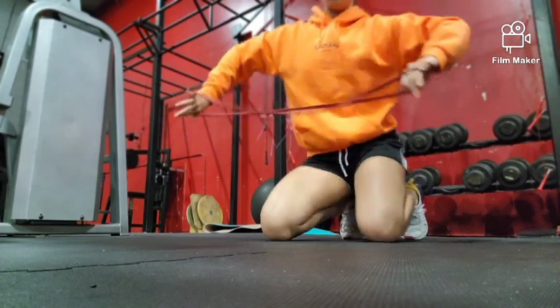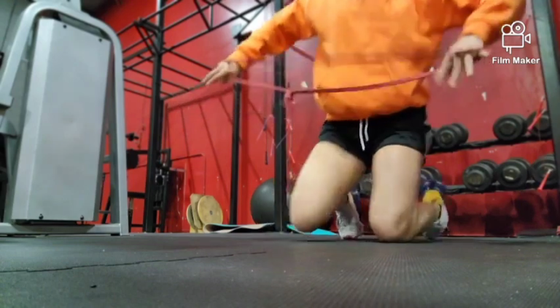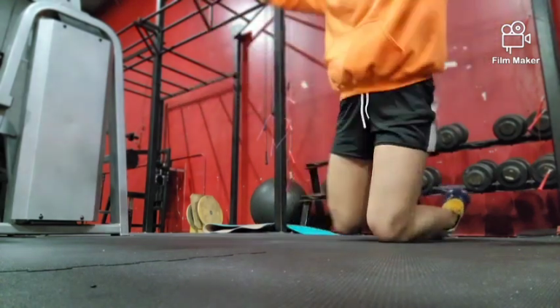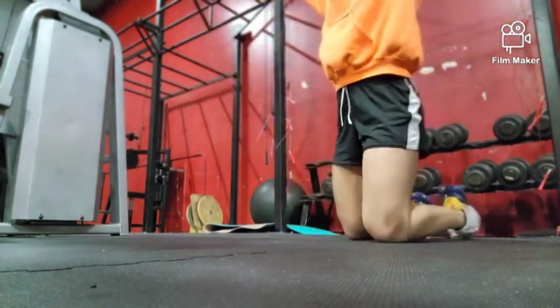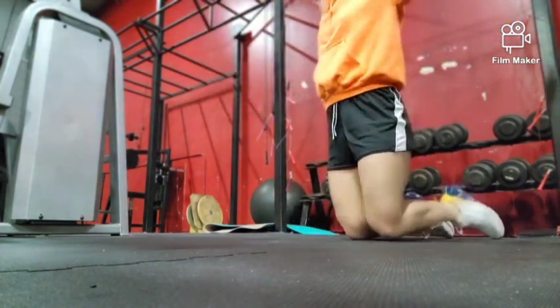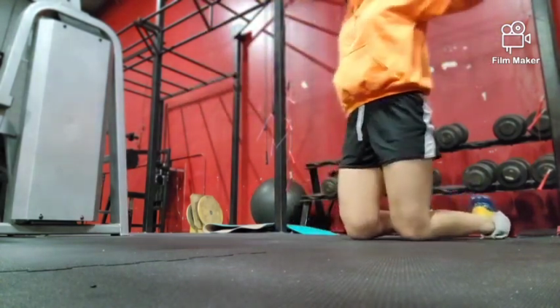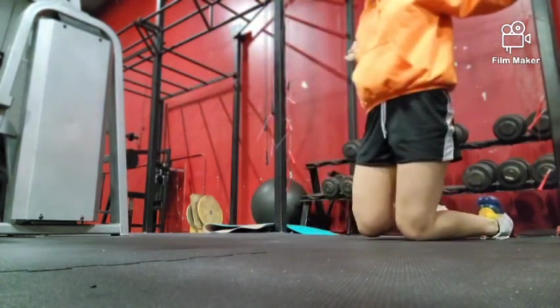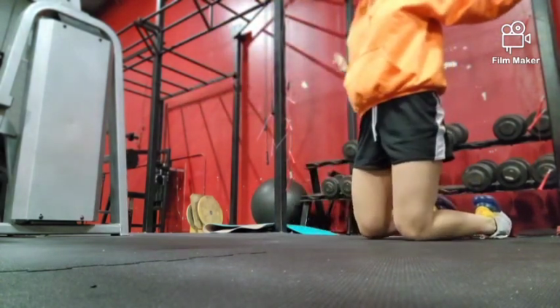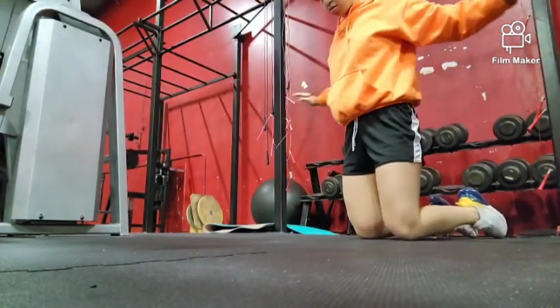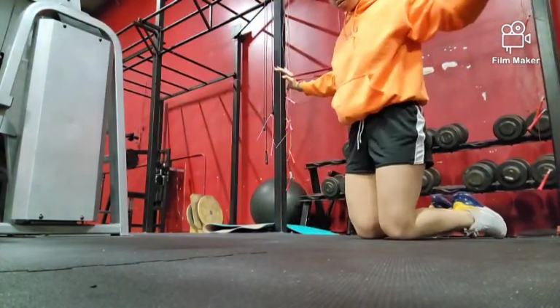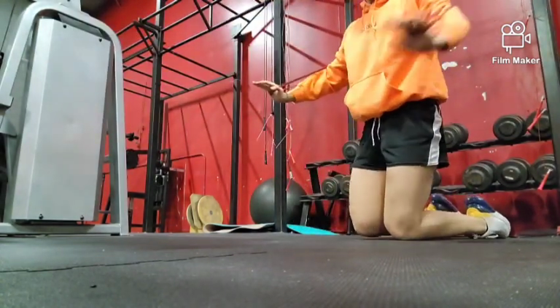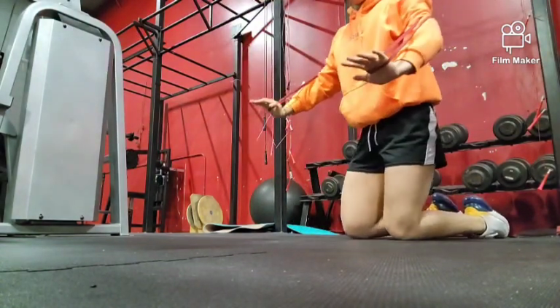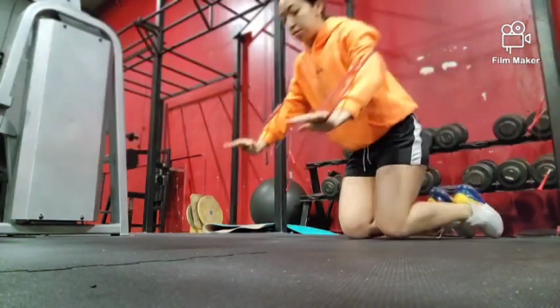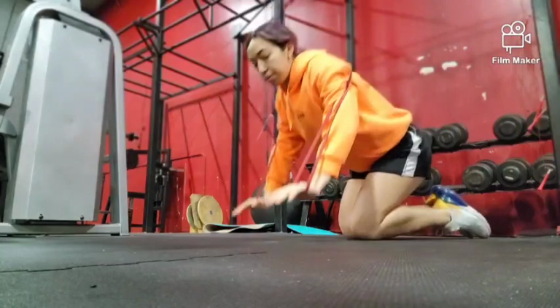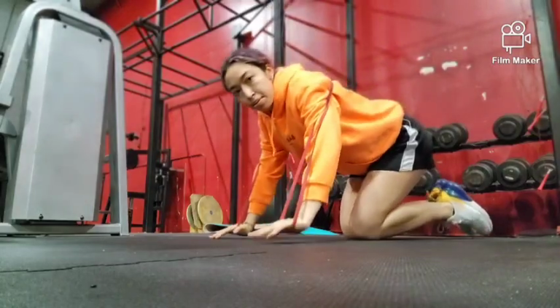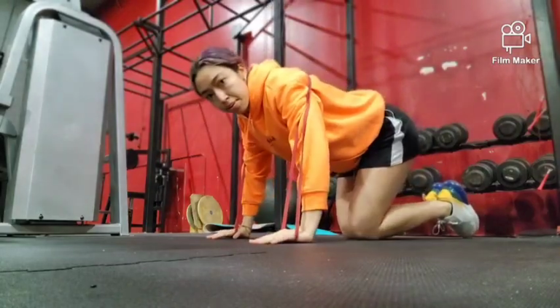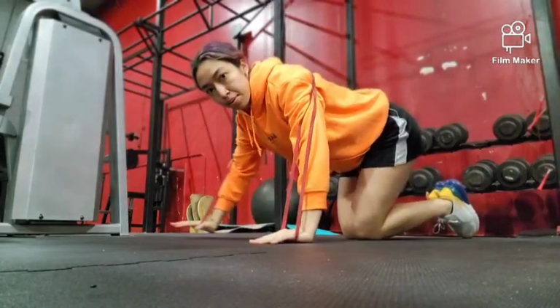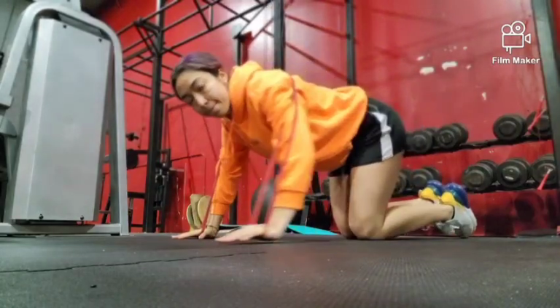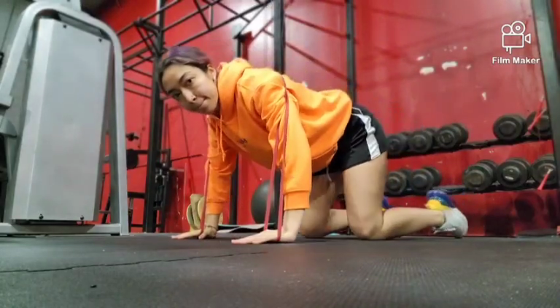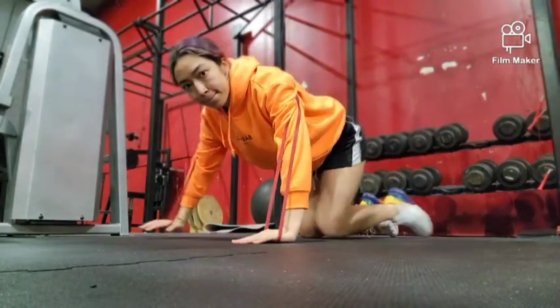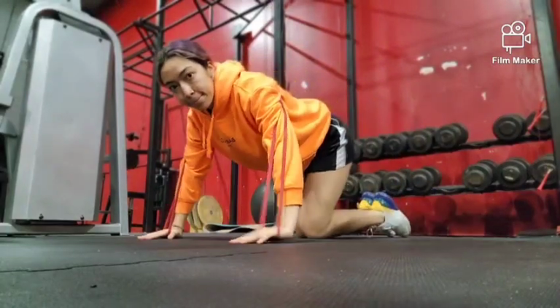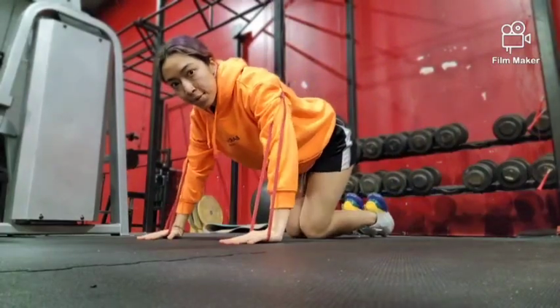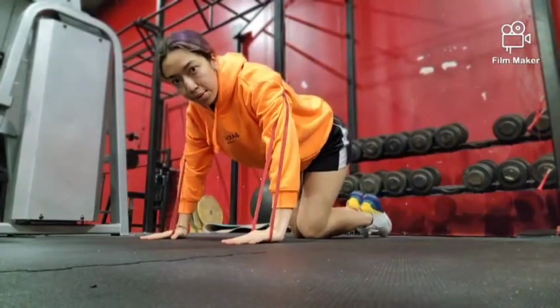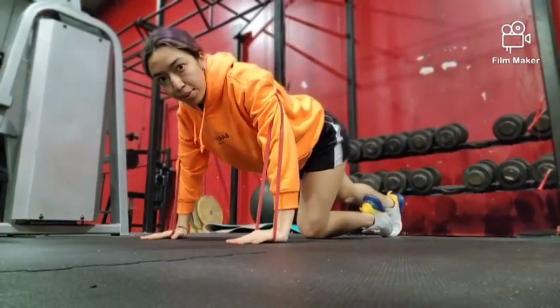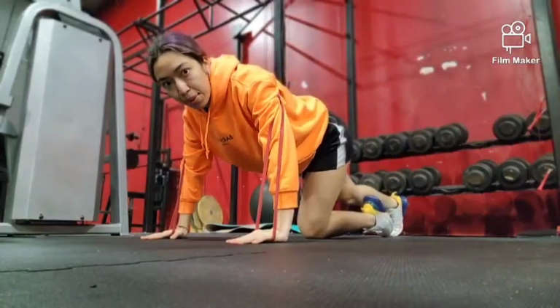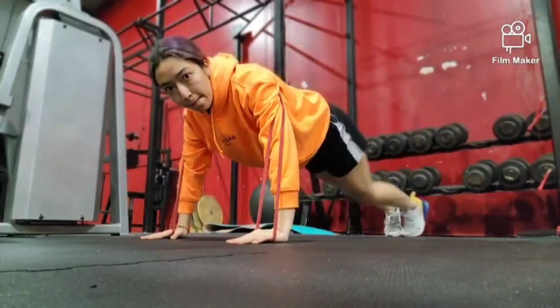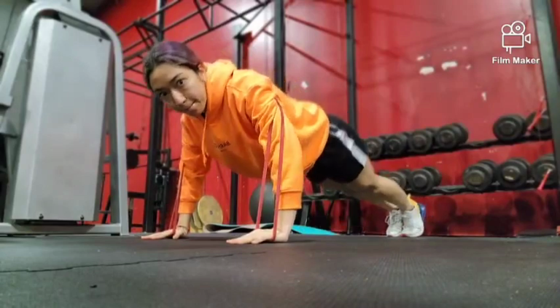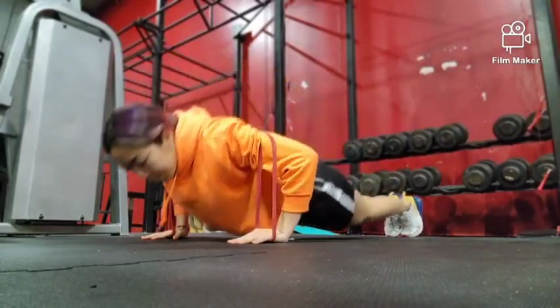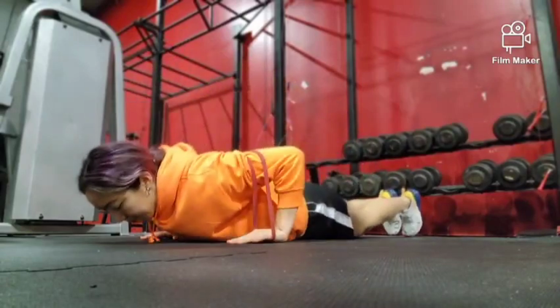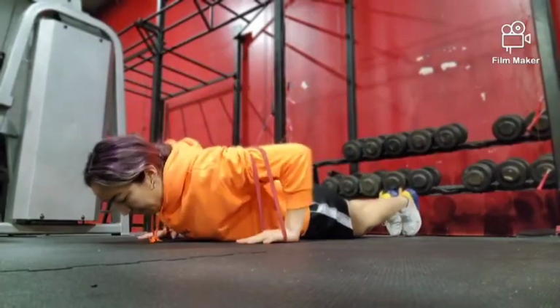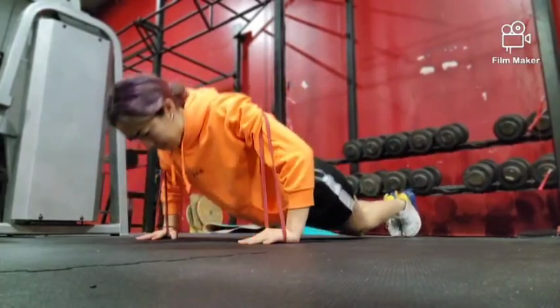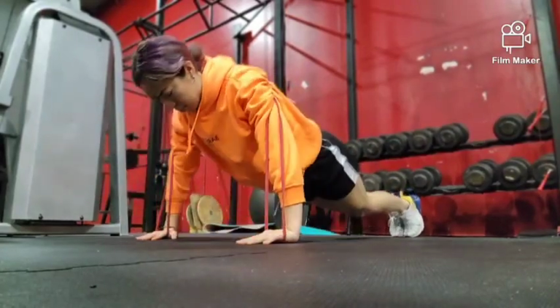The first variation is going to be a hand release push-up with a rubber band. Place the rubber band around your body and under your palms, and get up into push-up position. Then go ahead and drop your body — your upper body and your pelvis — until they hit the ground.